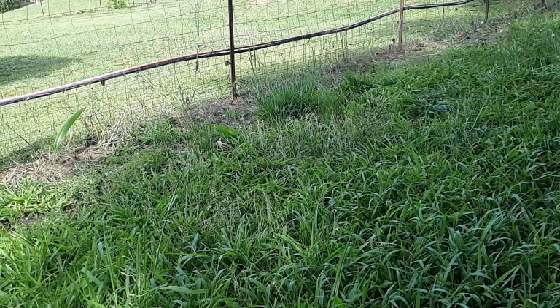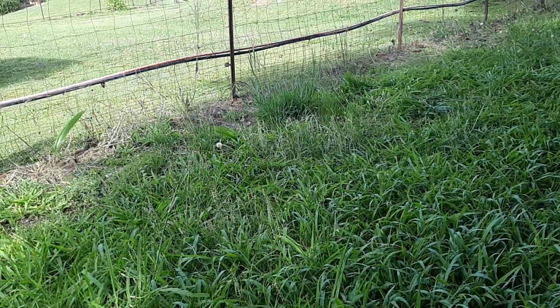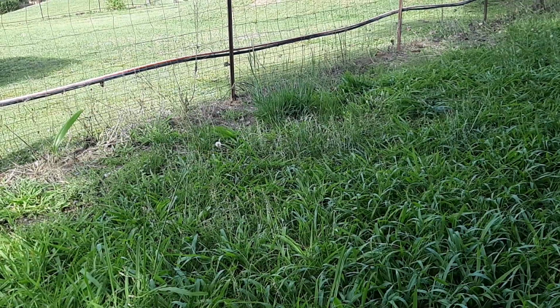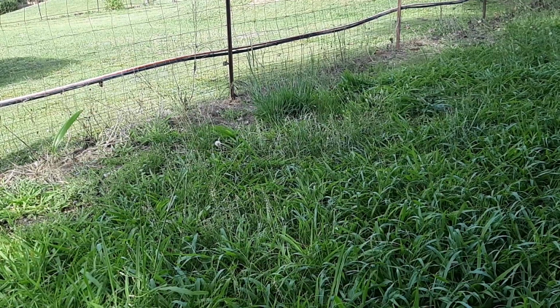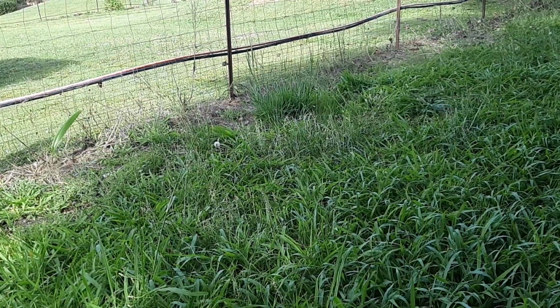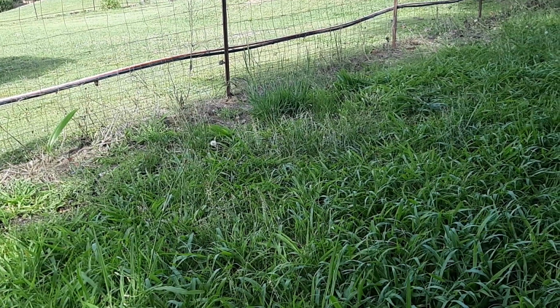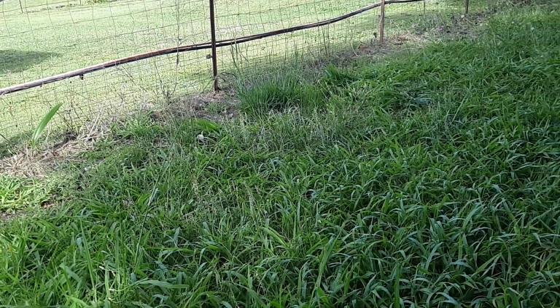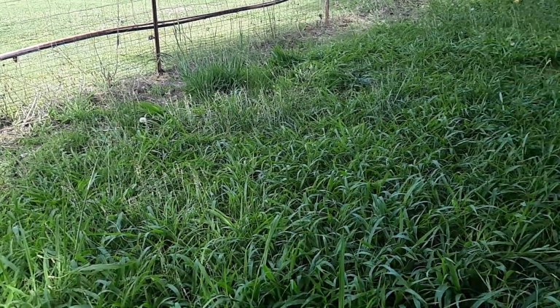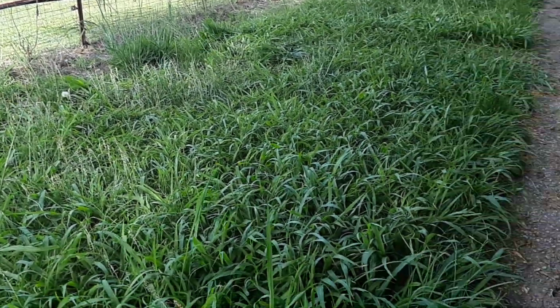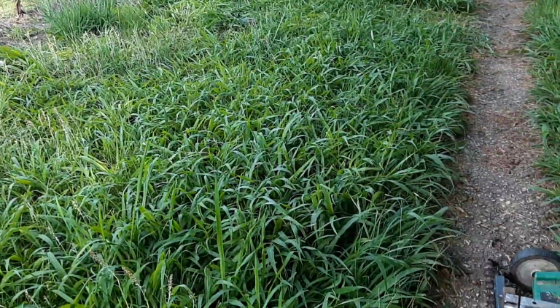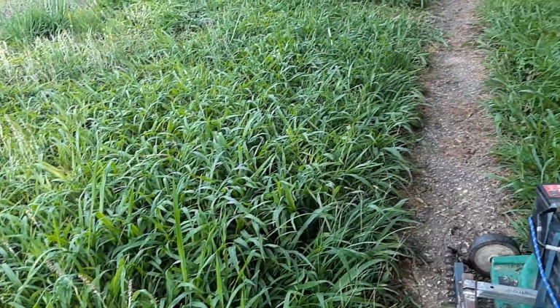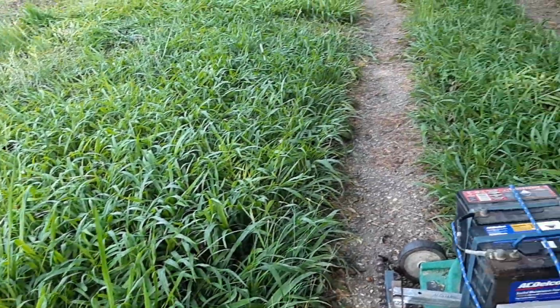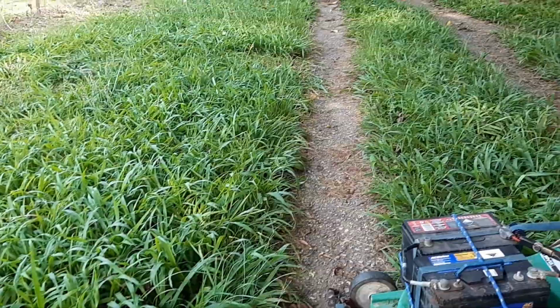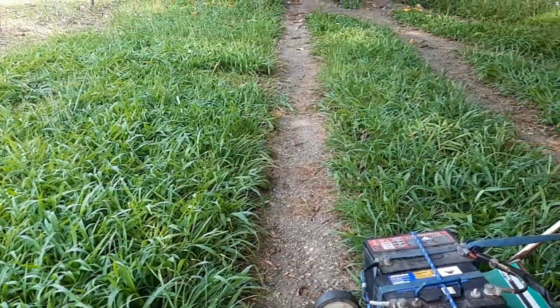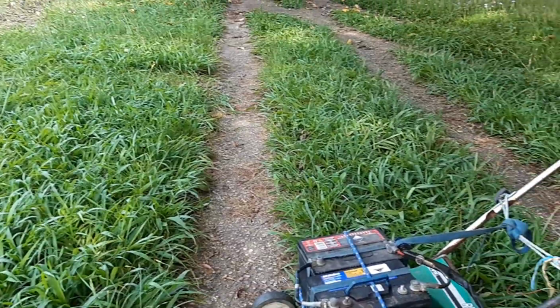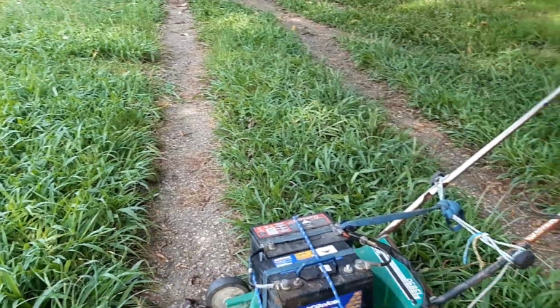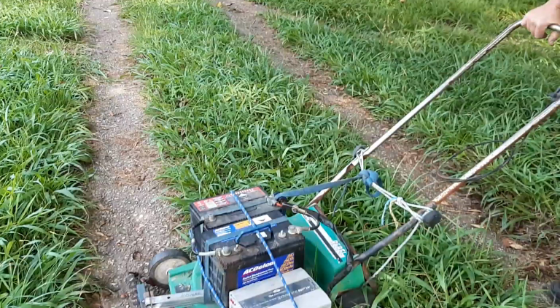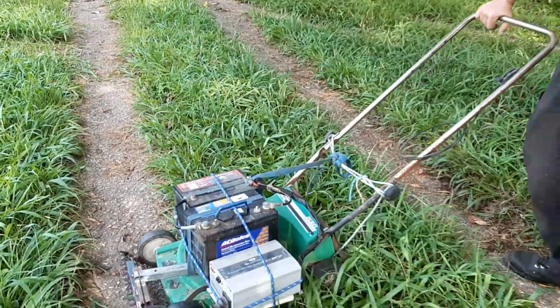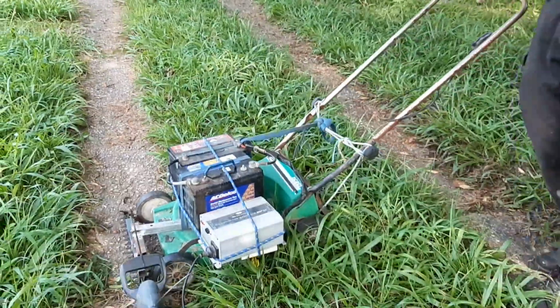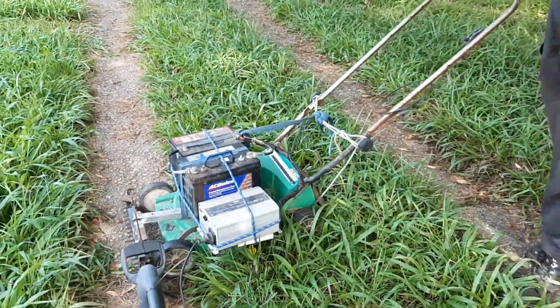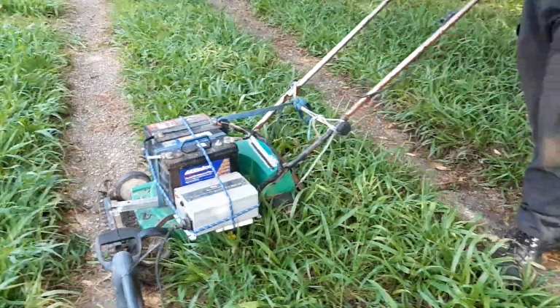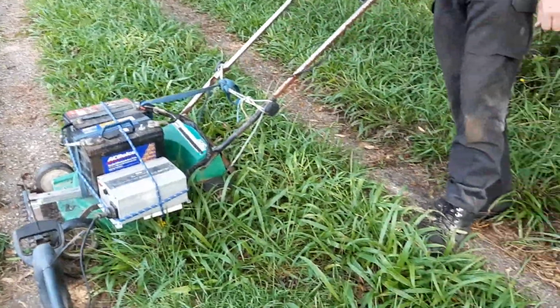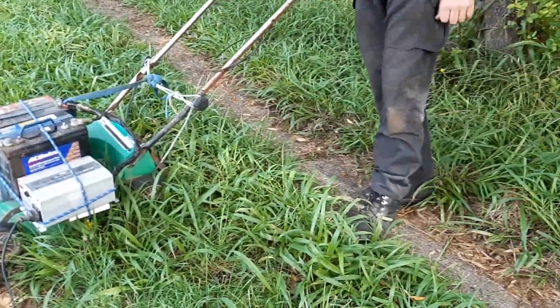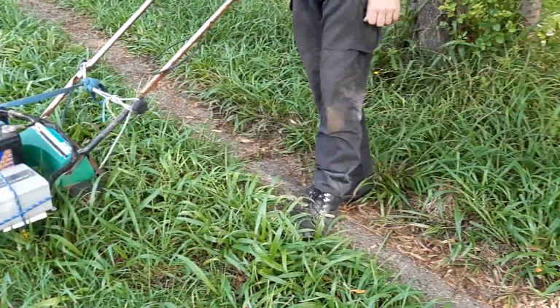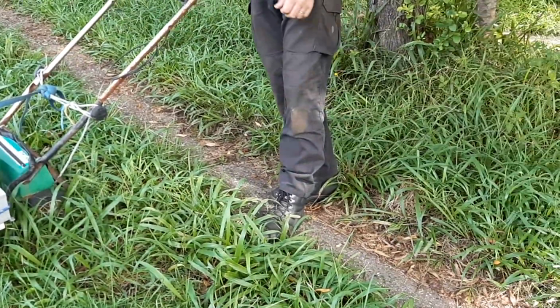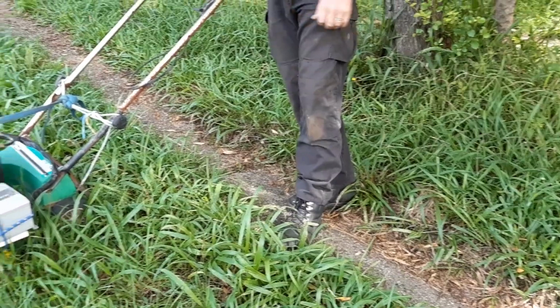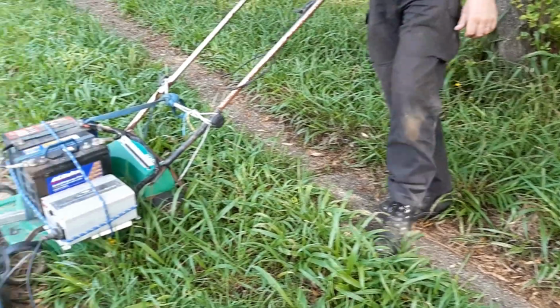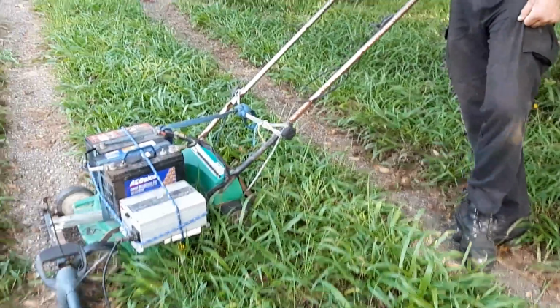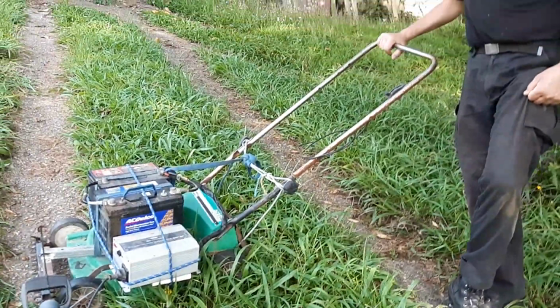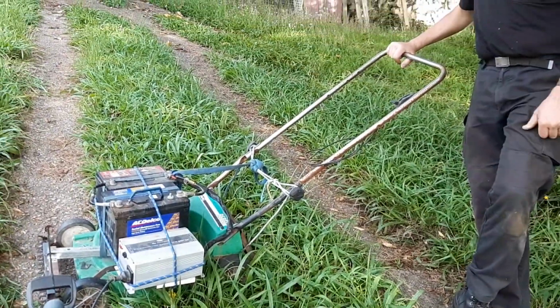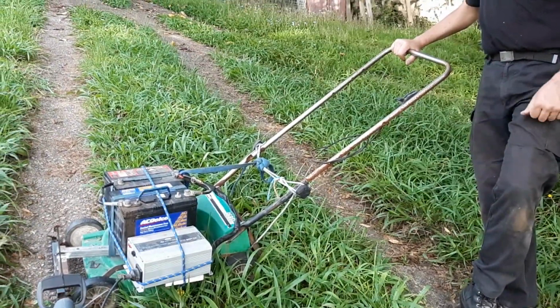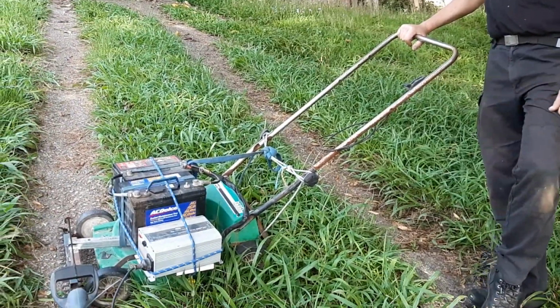Don't you hate it when the next door neighbor's lawn is nicely mowed and yours is well and truly overgrown like this. You can't mow it during the day because you don't have enough time, however at night time the internal combustion engine is just way too noisy.